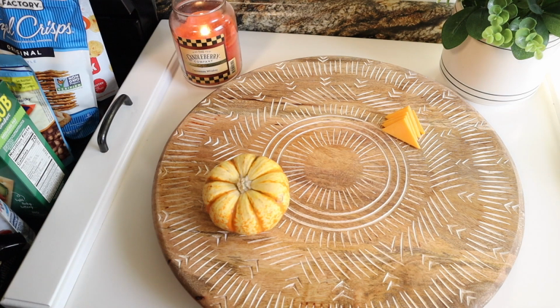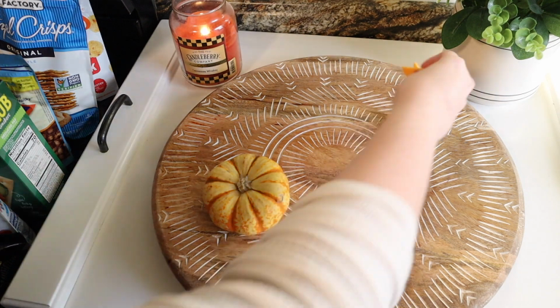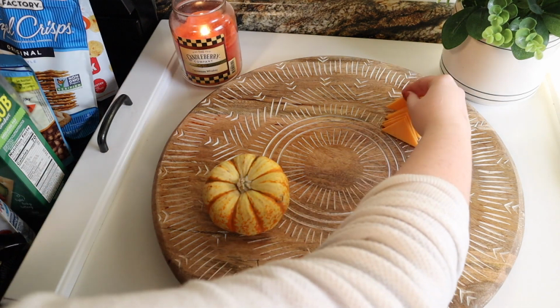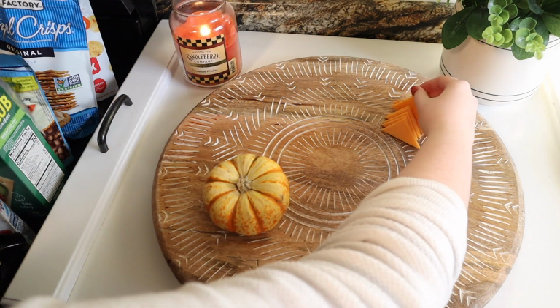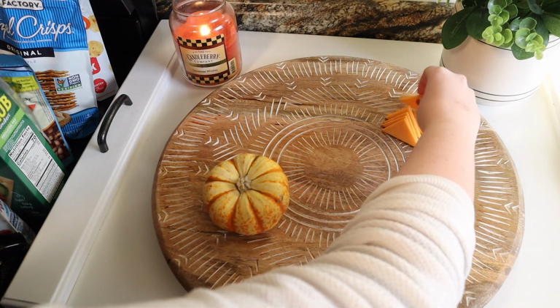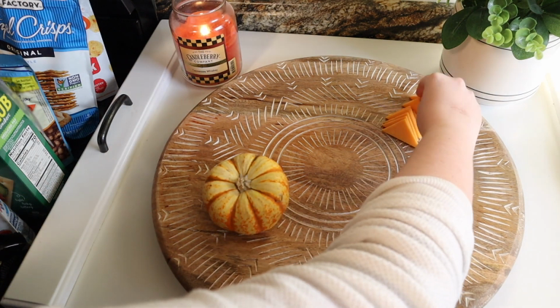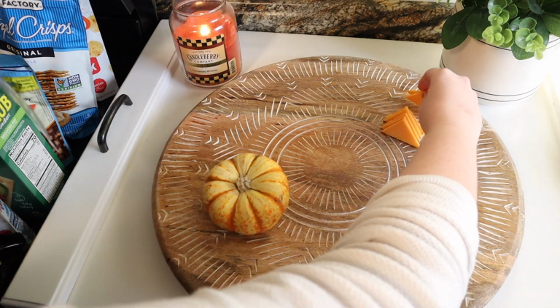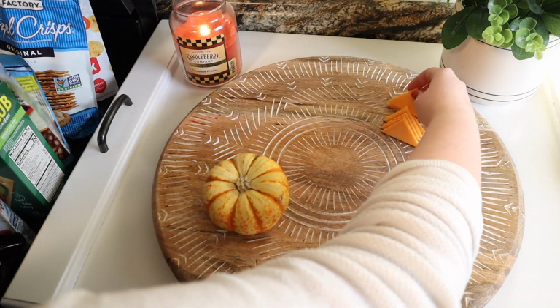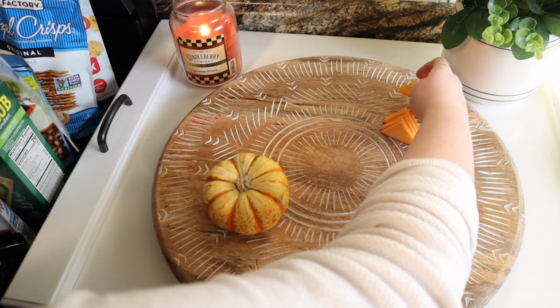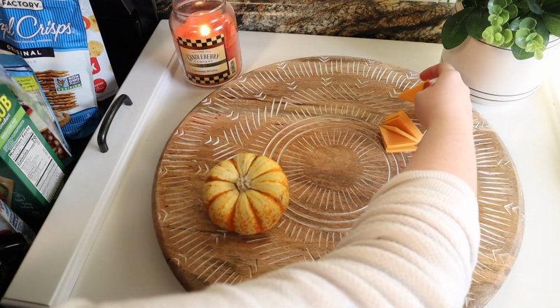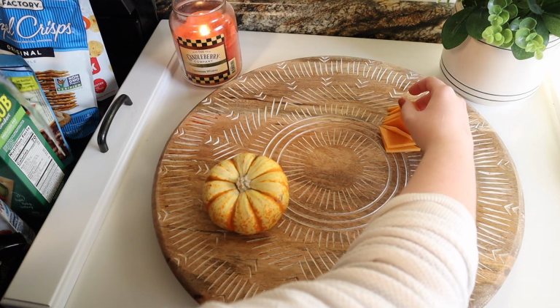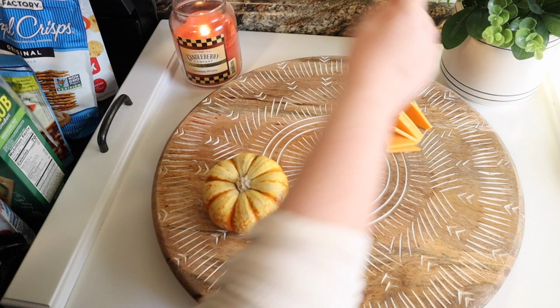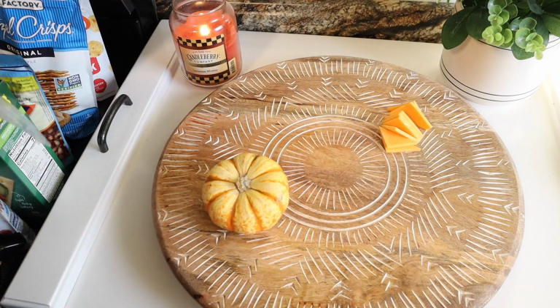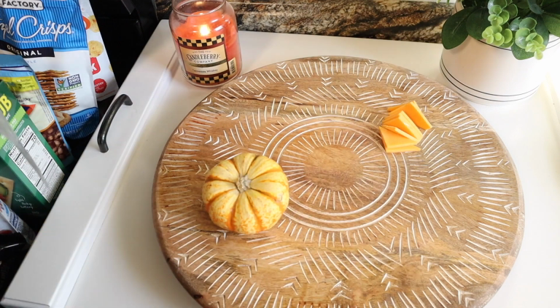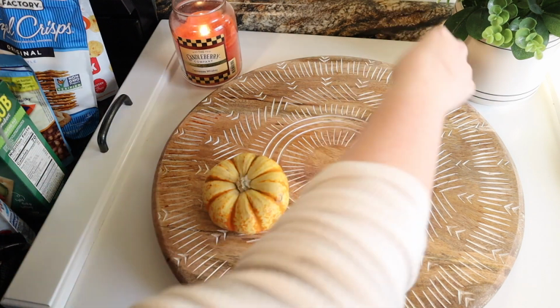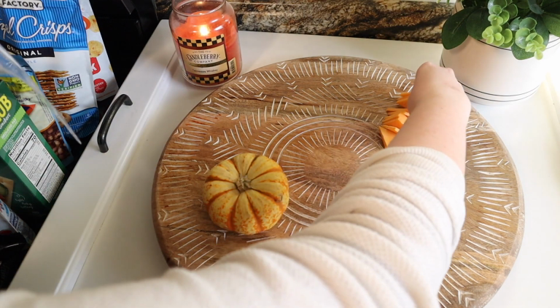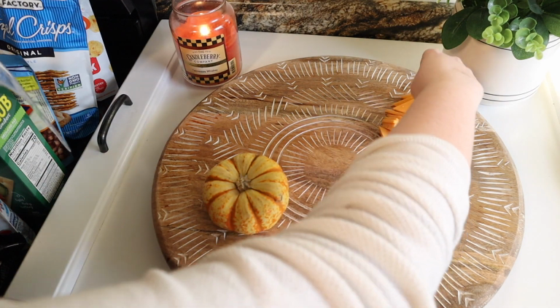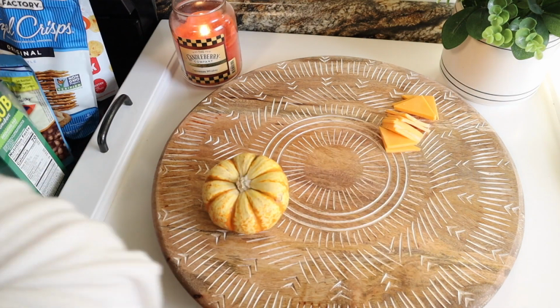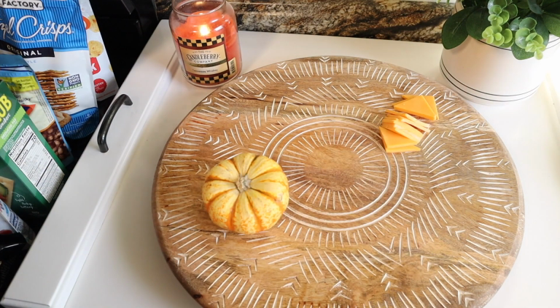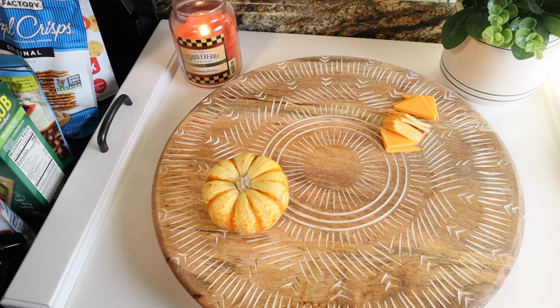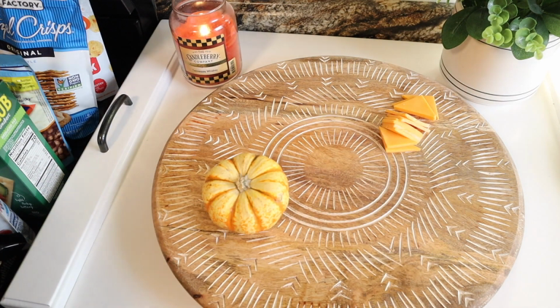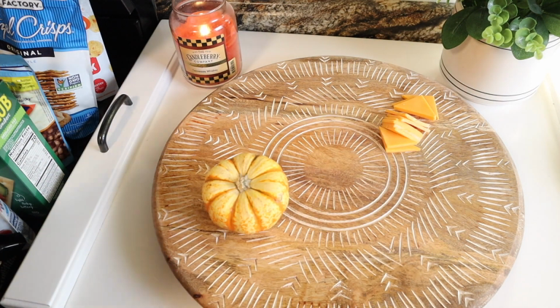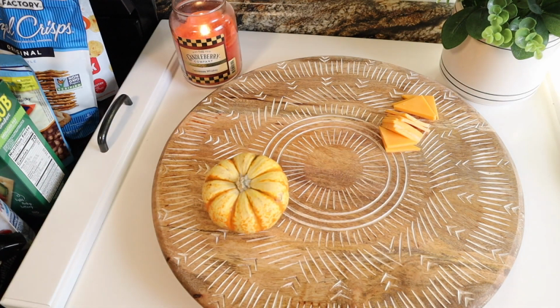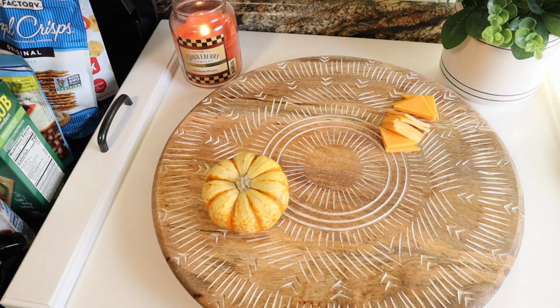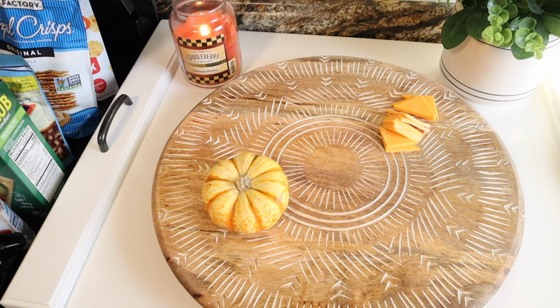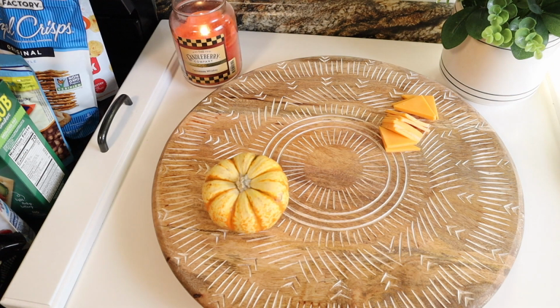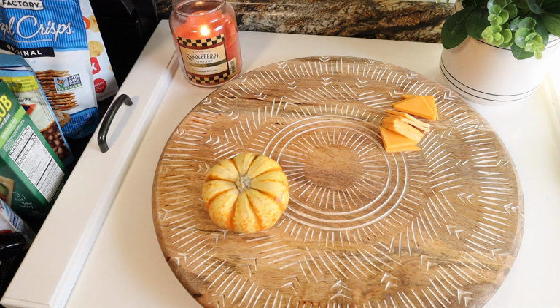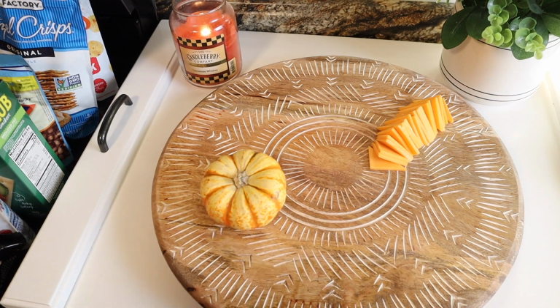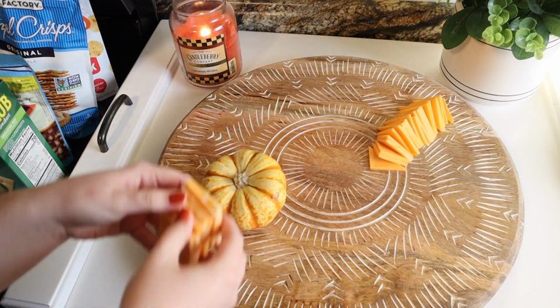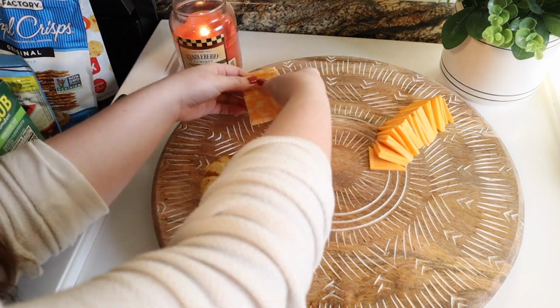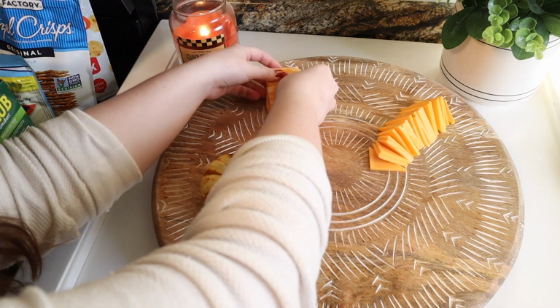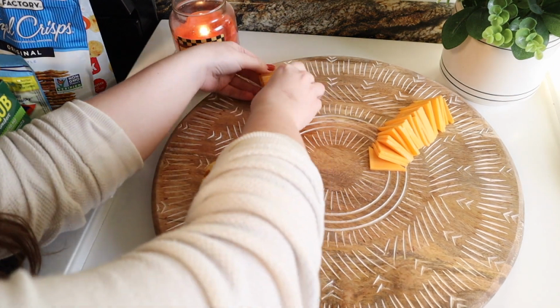I got all of this through the Walmart grocery pickup, and if you haven't tried it yet, I do have a discount code in the description for you to get ten dollars off.